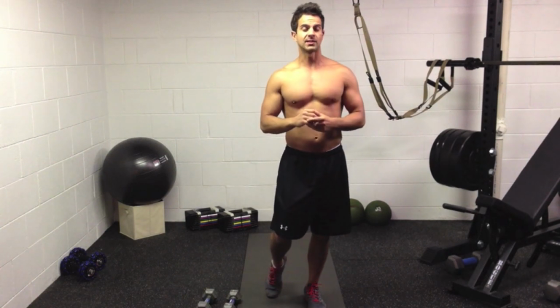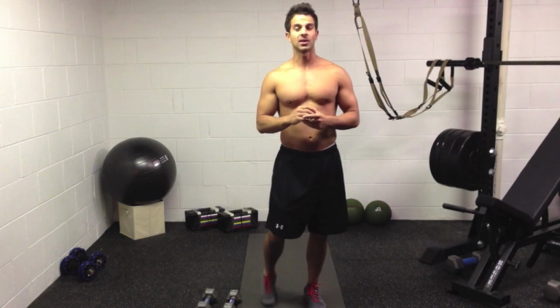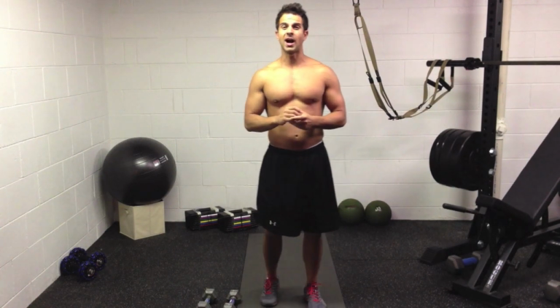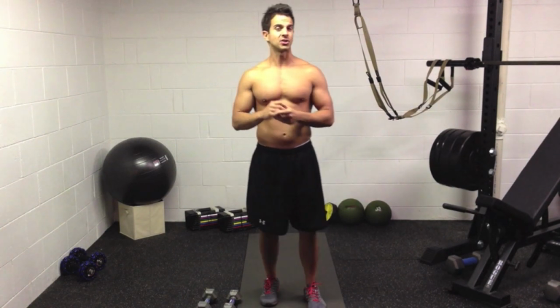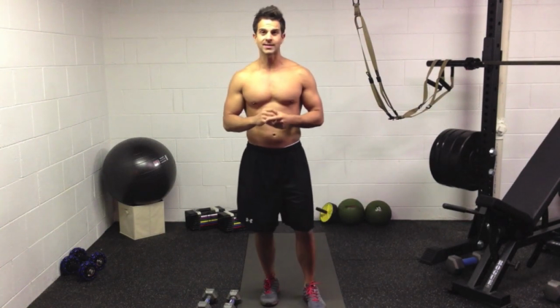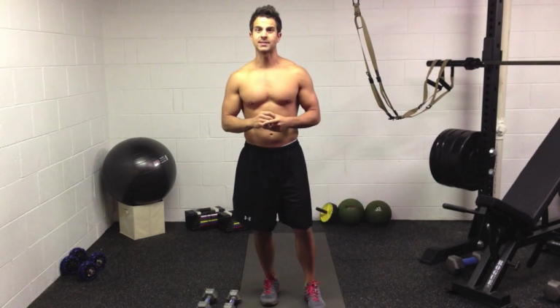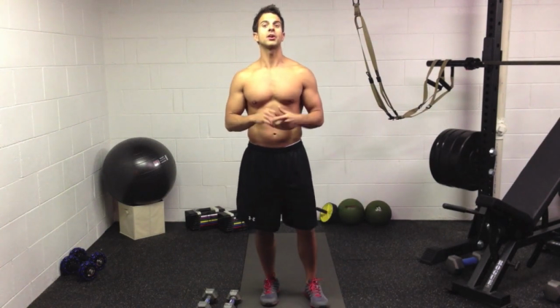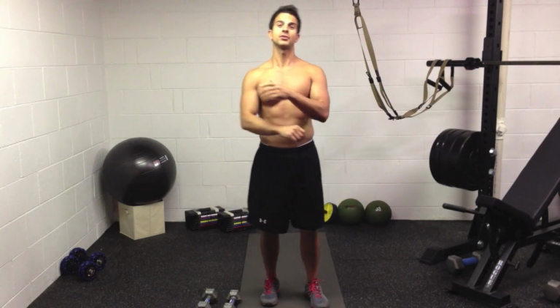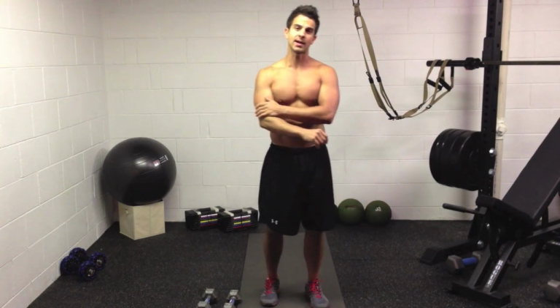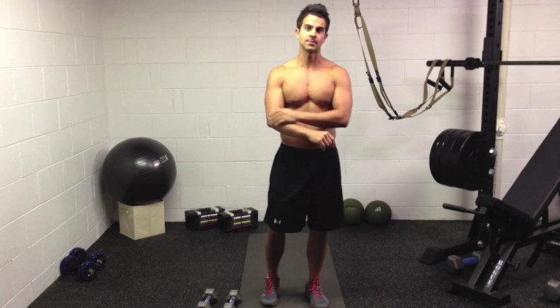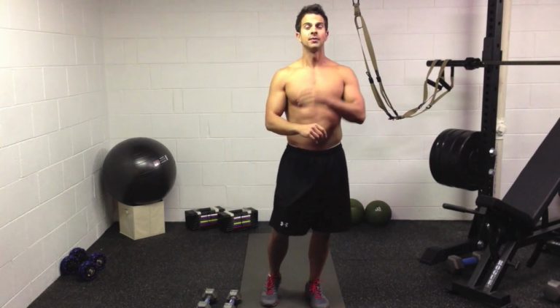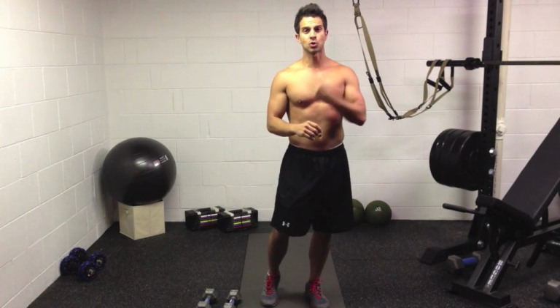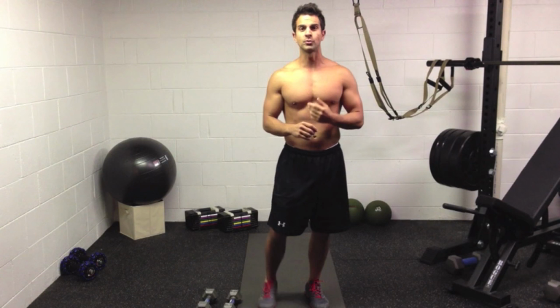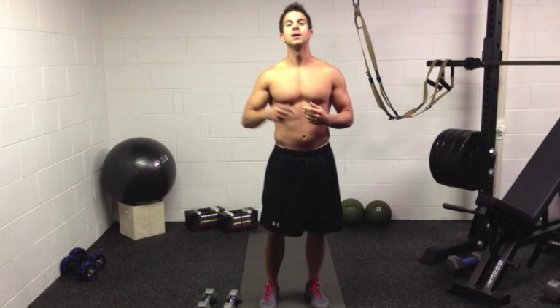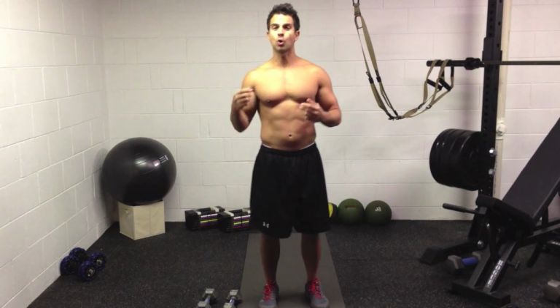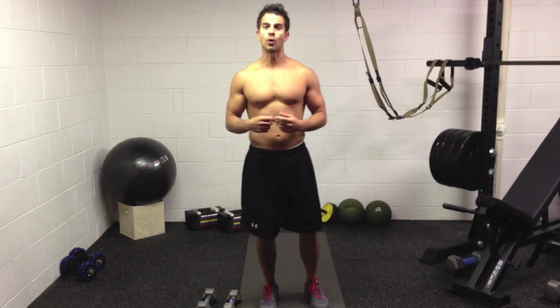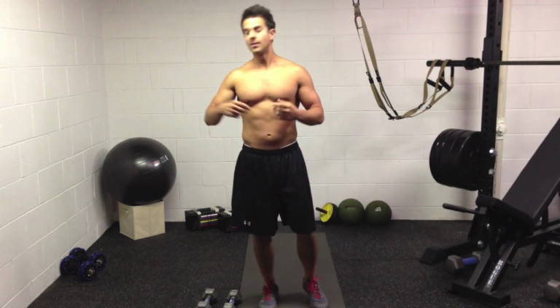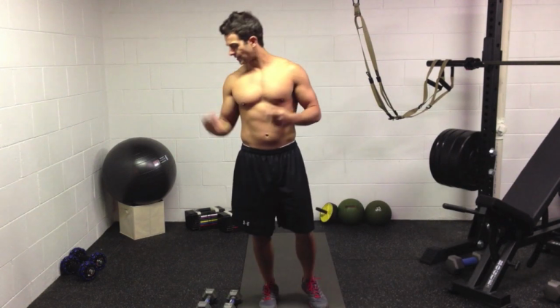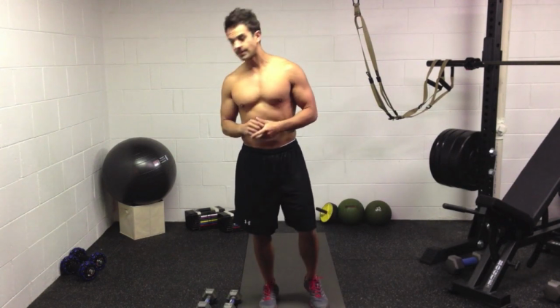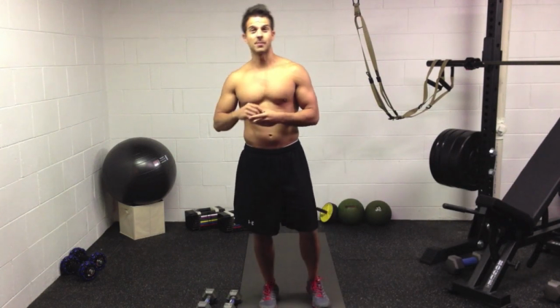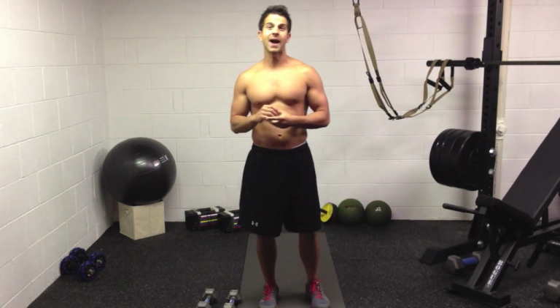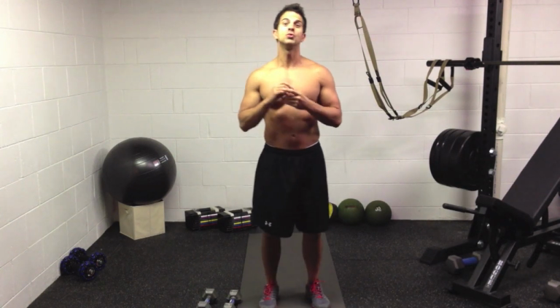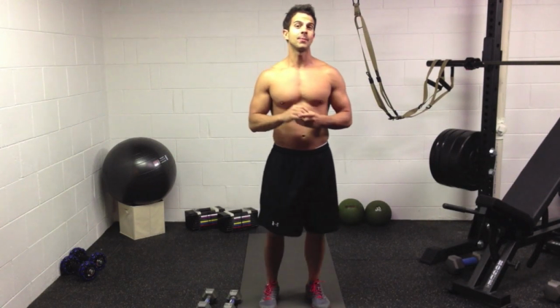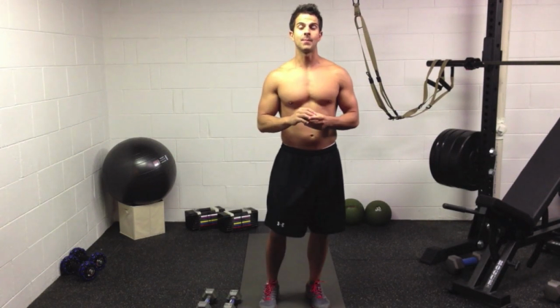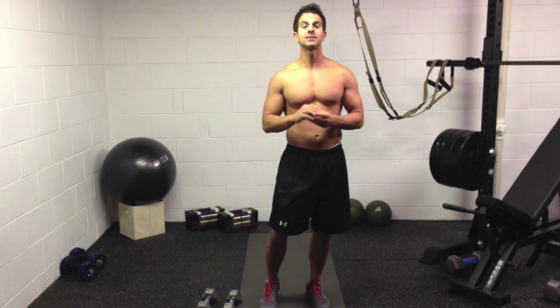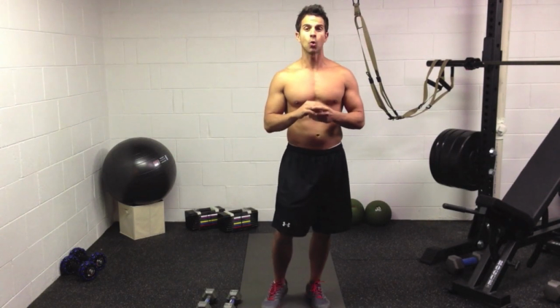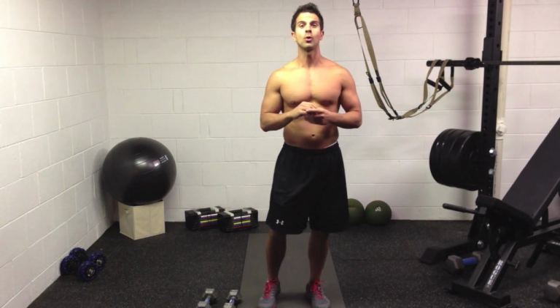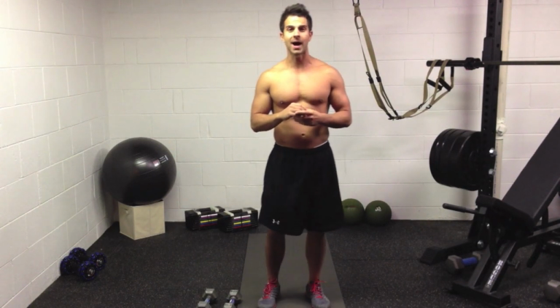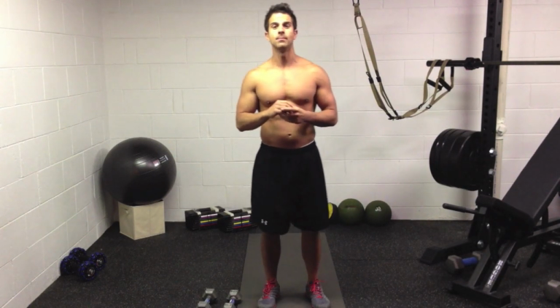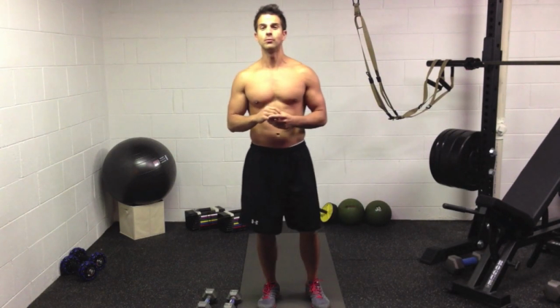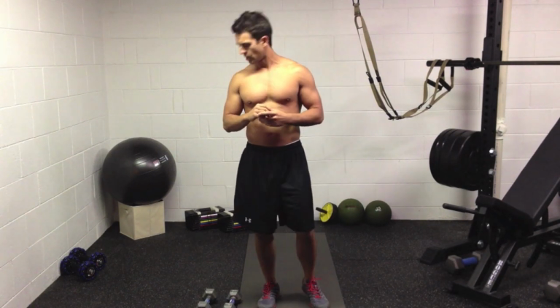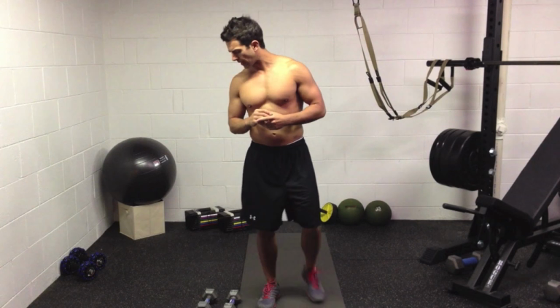It's going to touch on the chest, the triceps, the shoulders, the core, the legs, the back — you name it. It's a total body move.